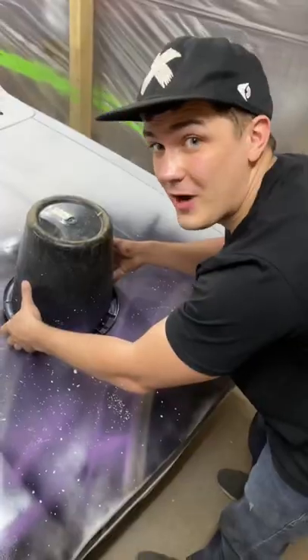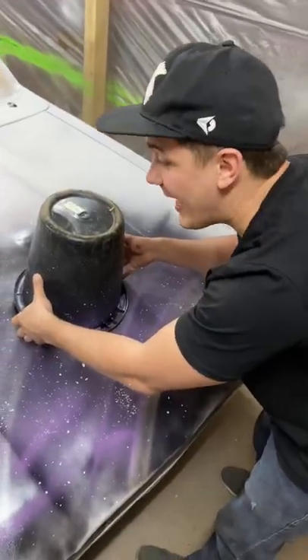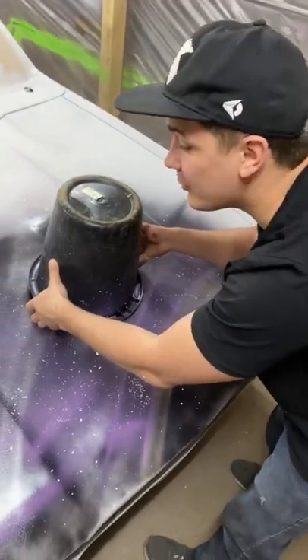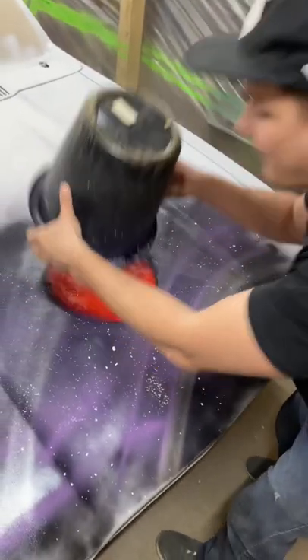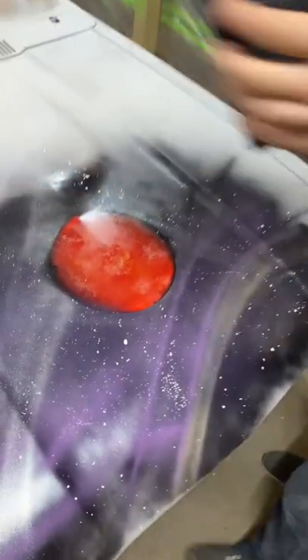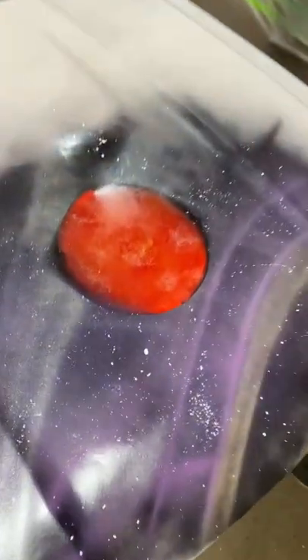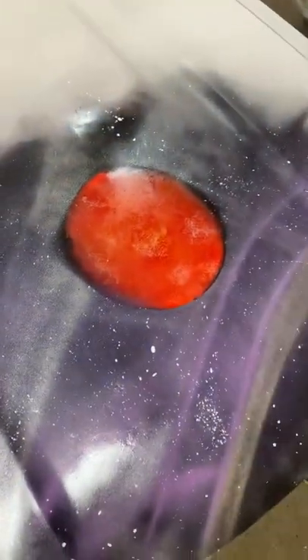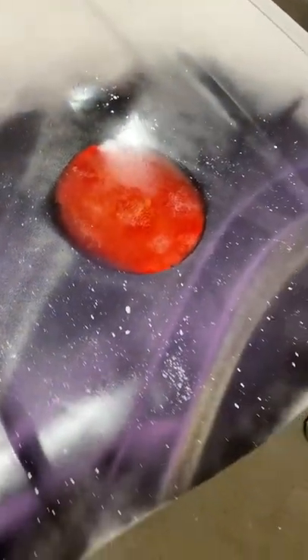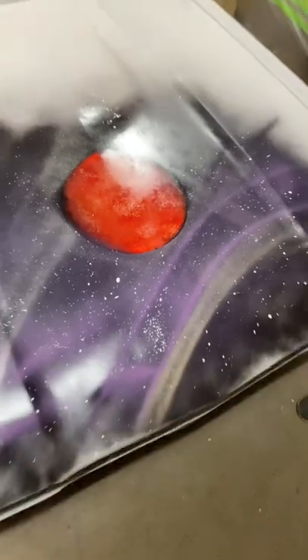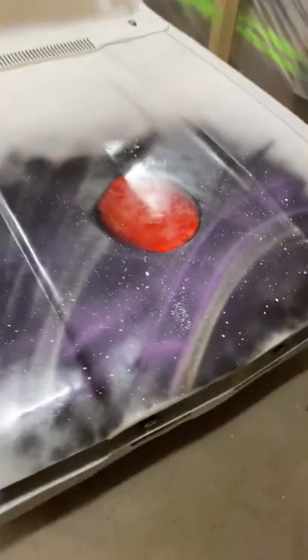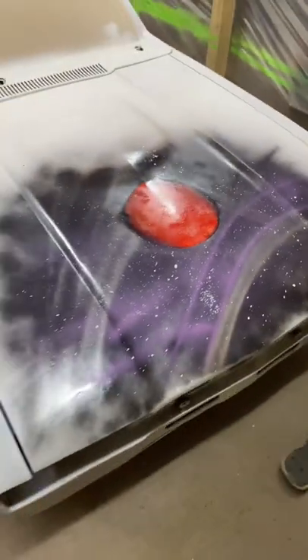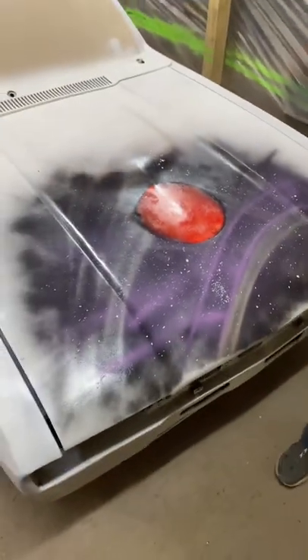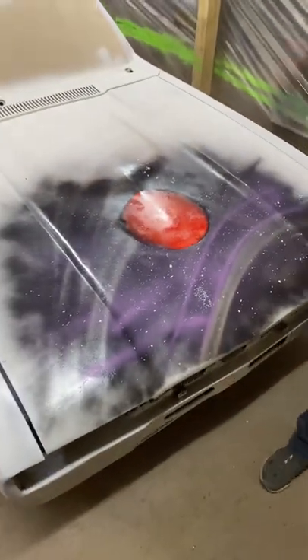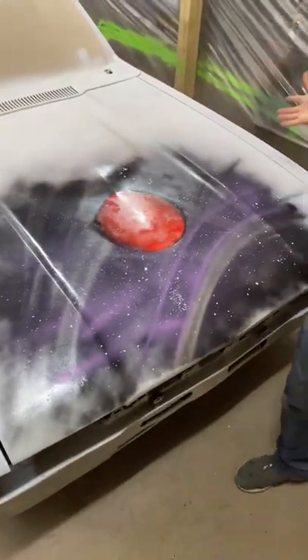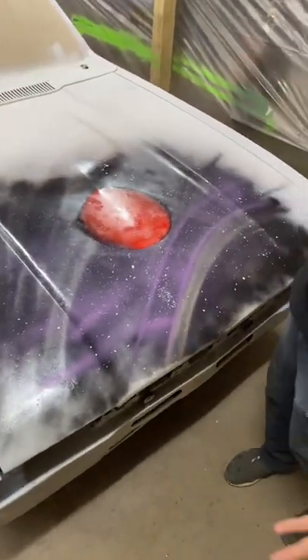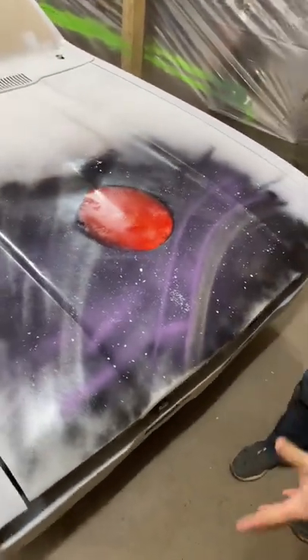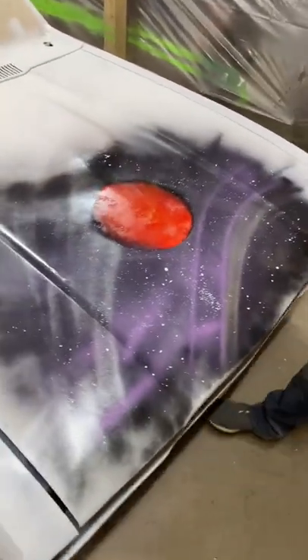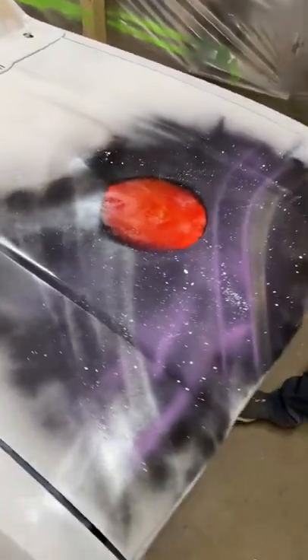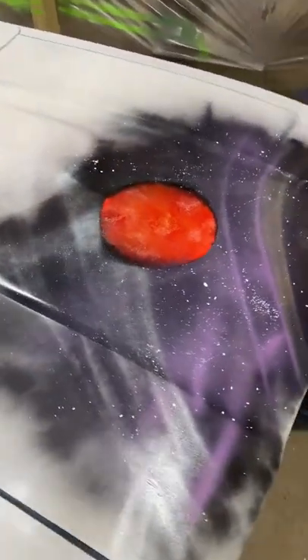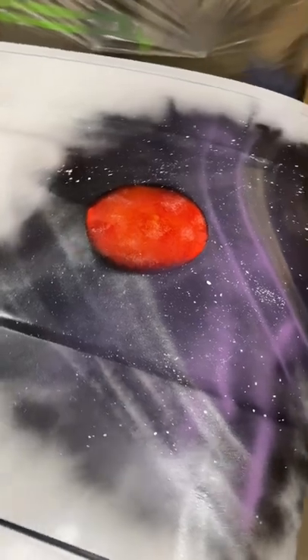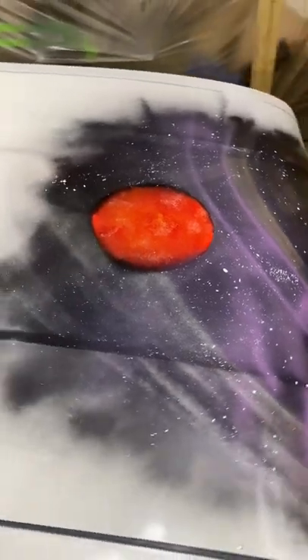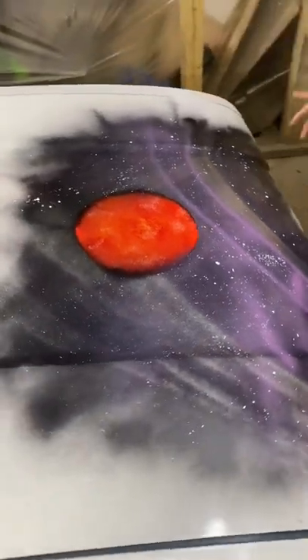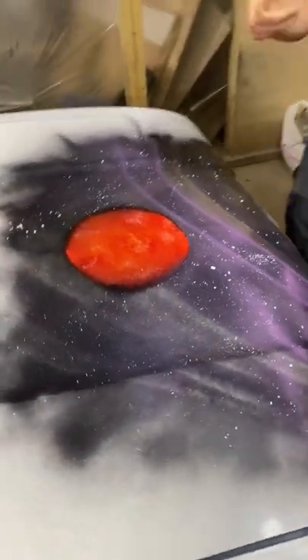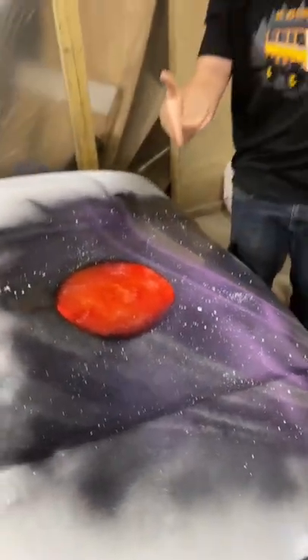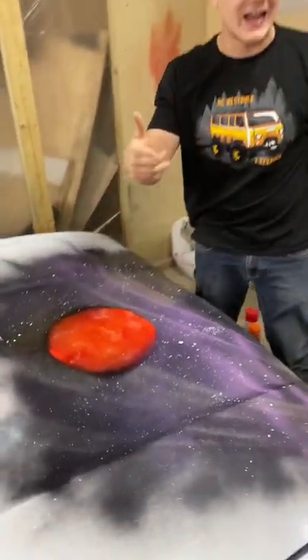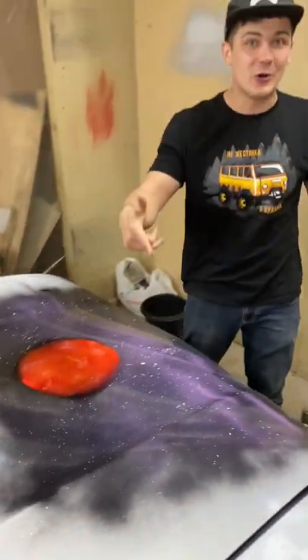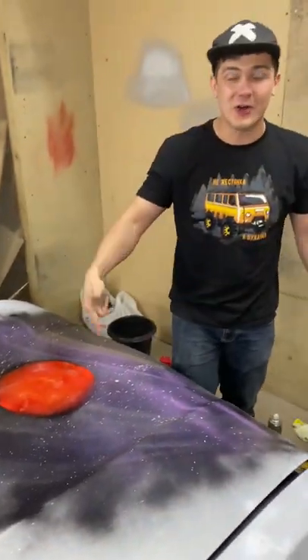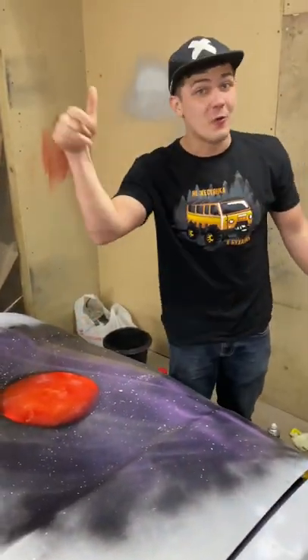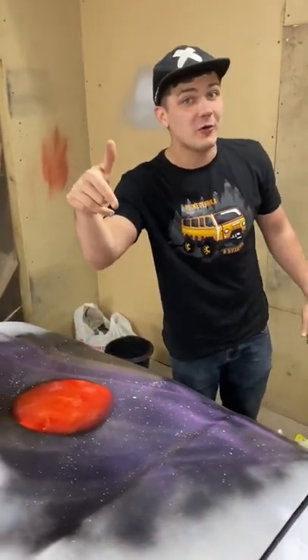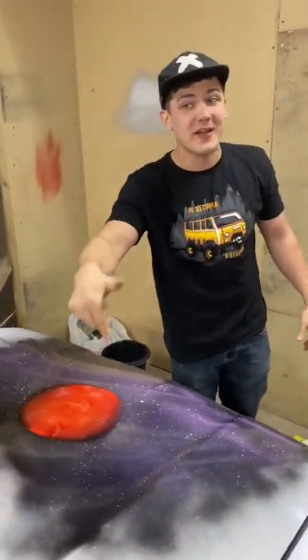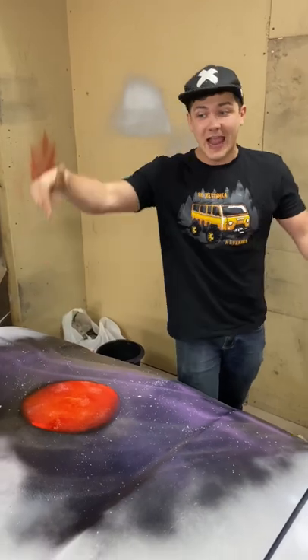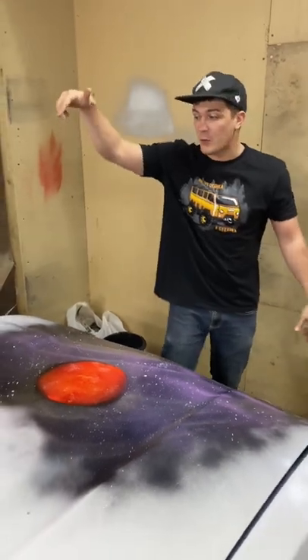Guys, are you ready to see the final result? Wow, this is a space planet right on the hood of my car! How do you think — is it good or not? Write down your comments.